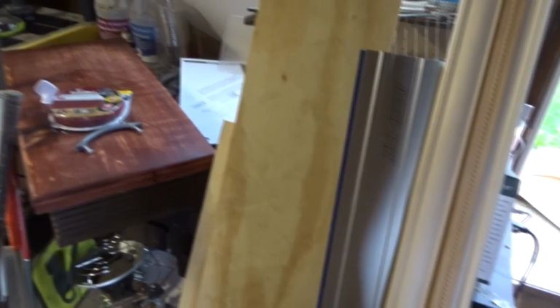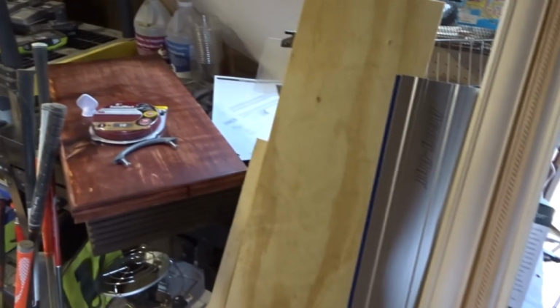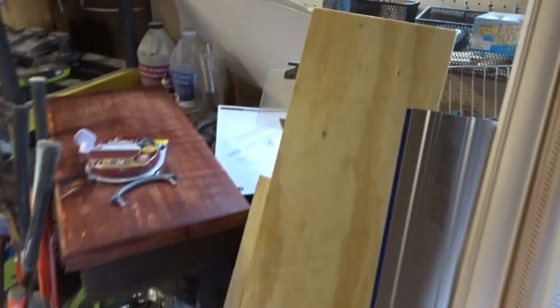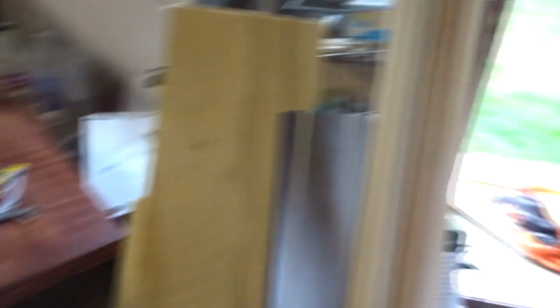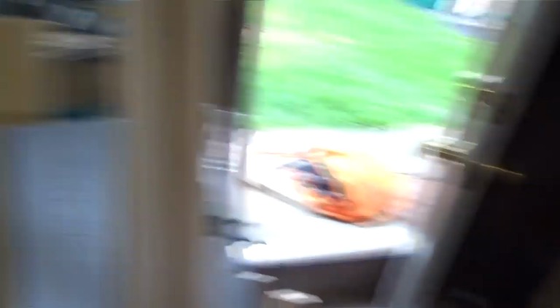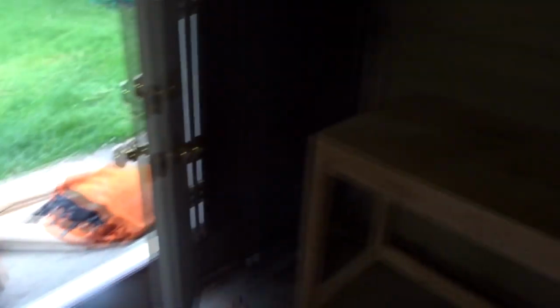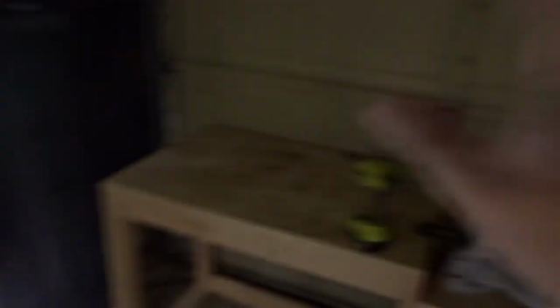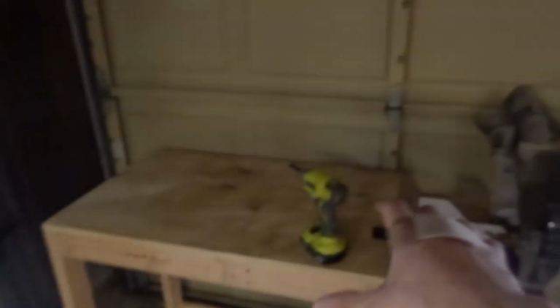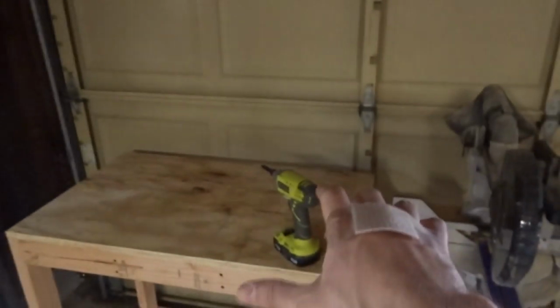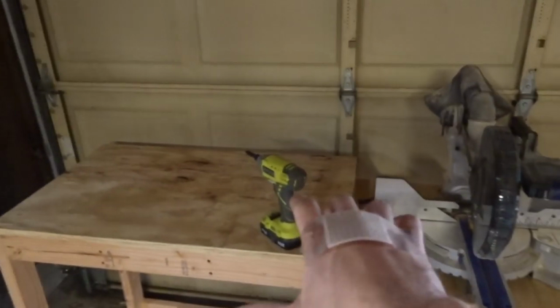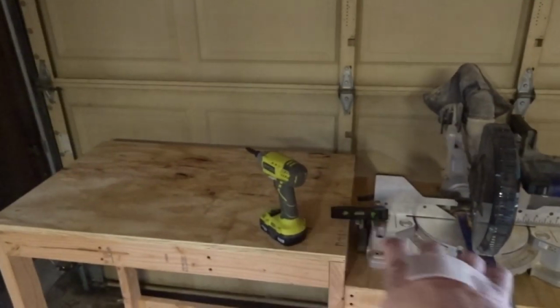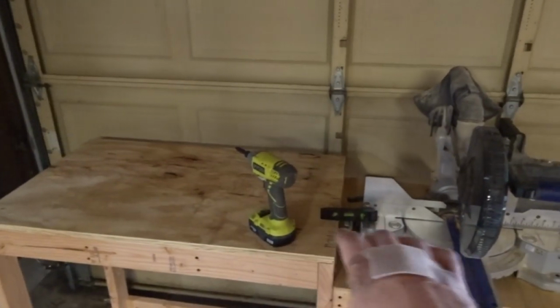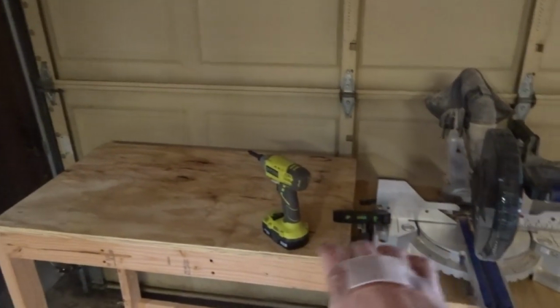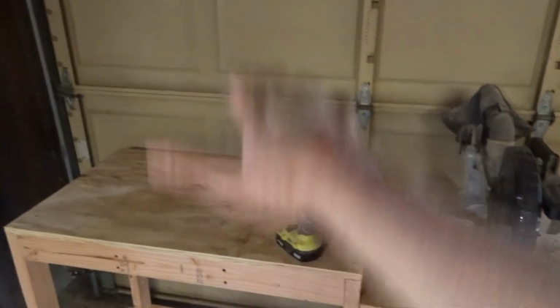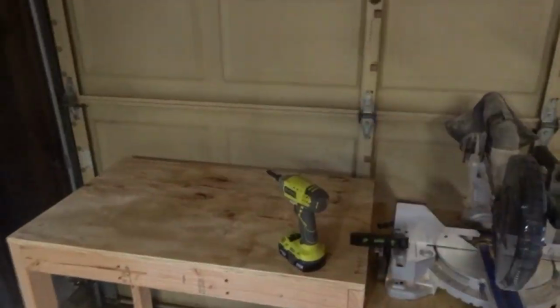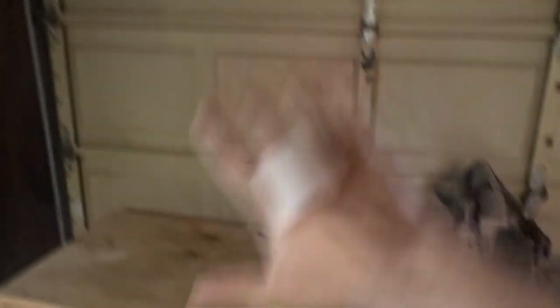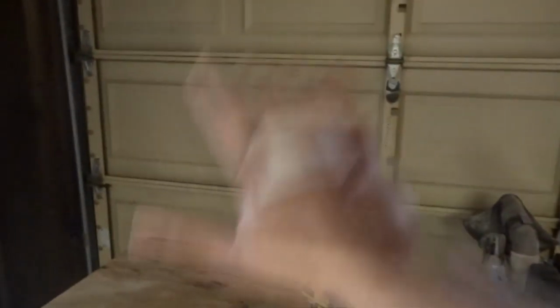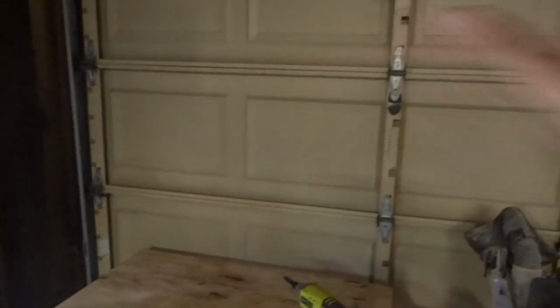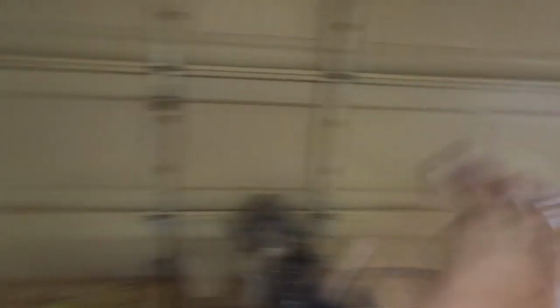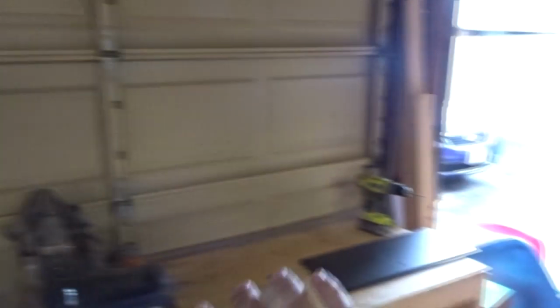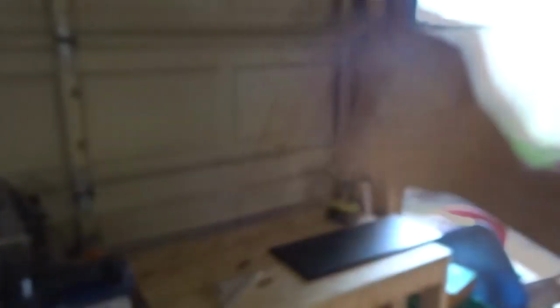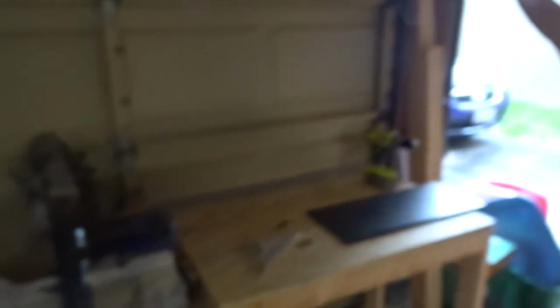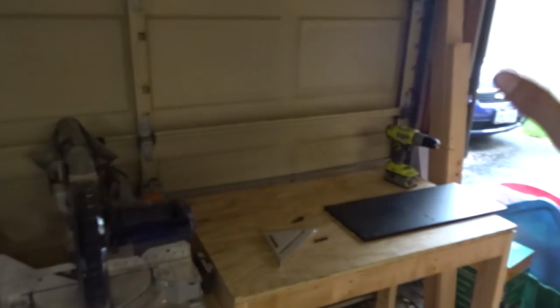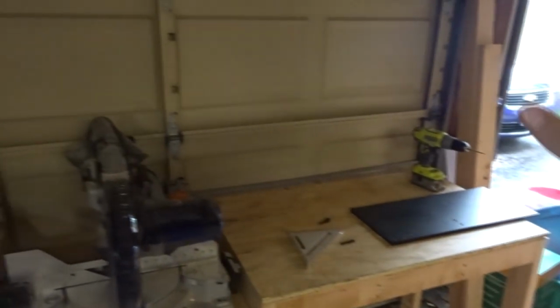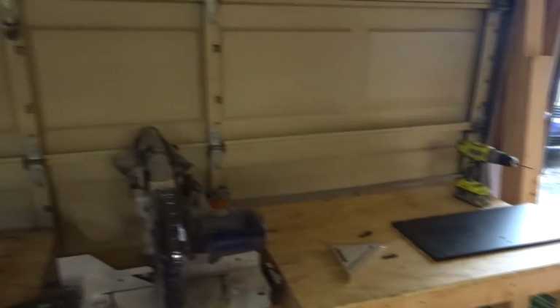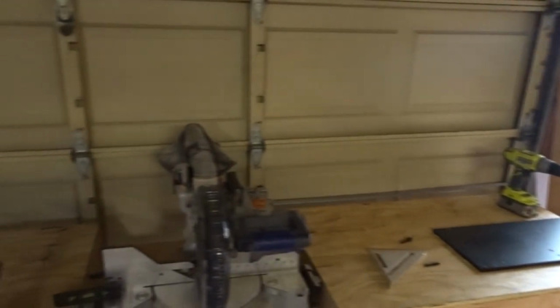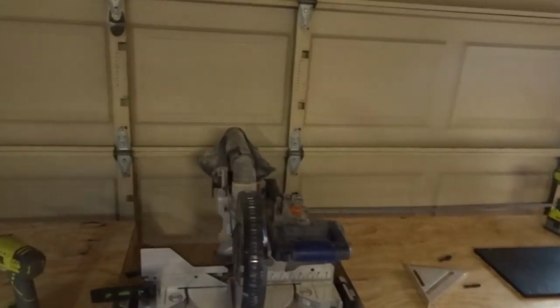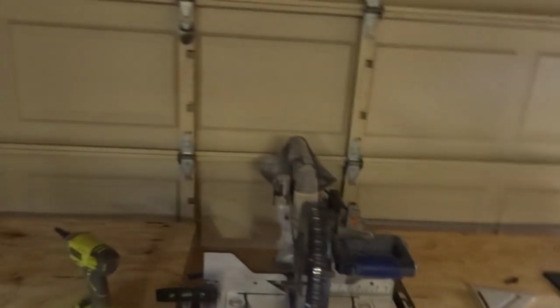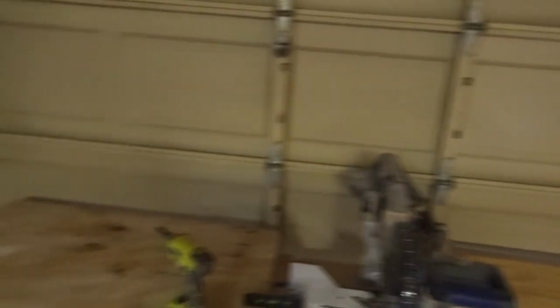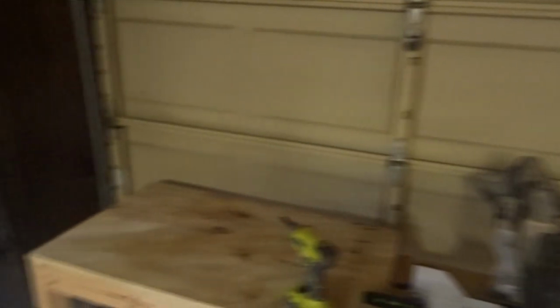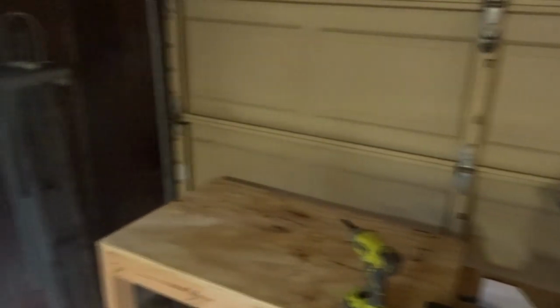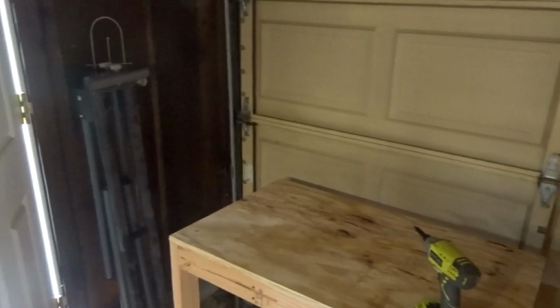And then this is going to have shelving on this side and this side also, that I will add at some point.